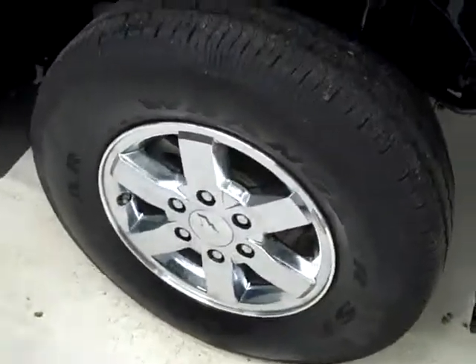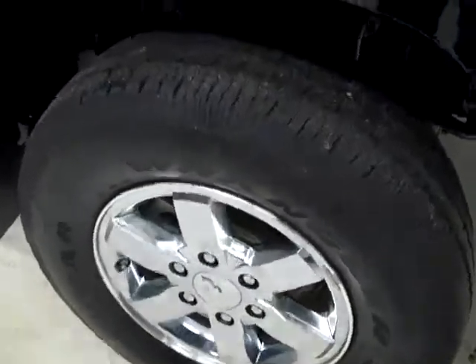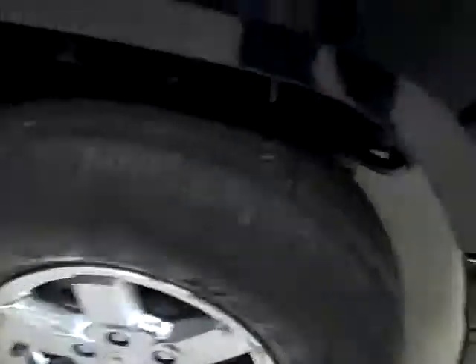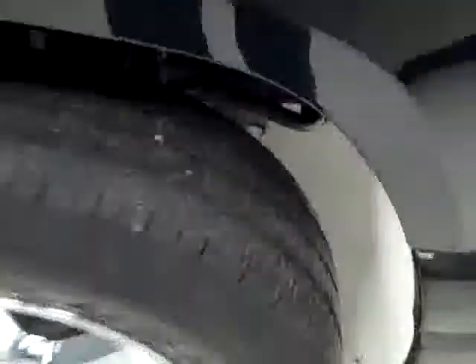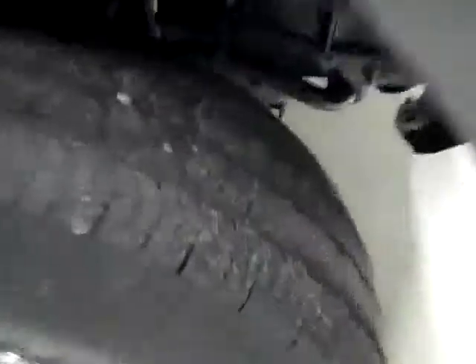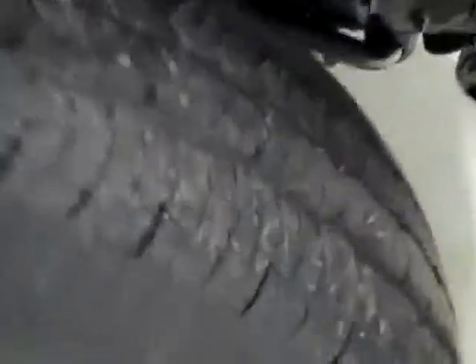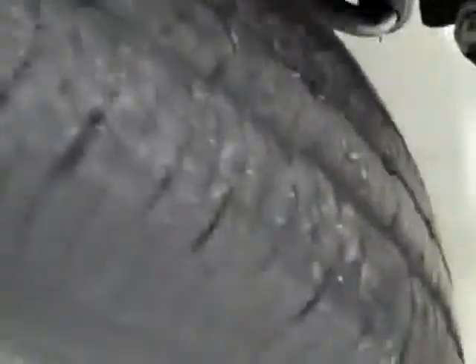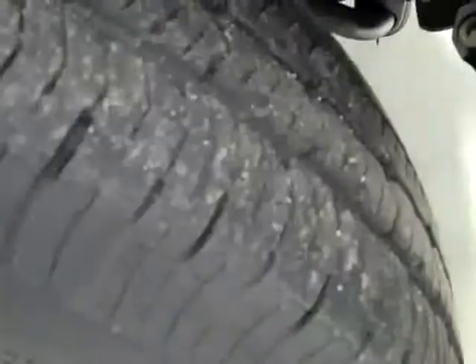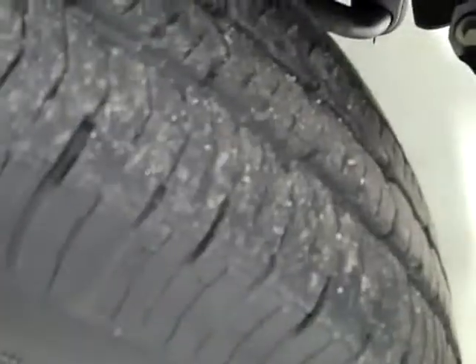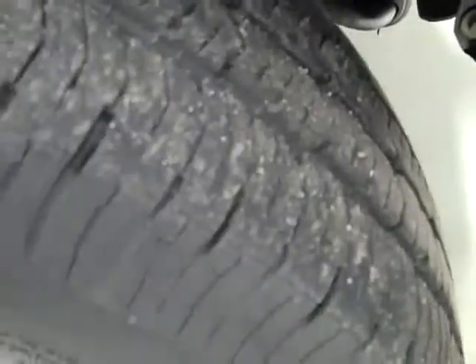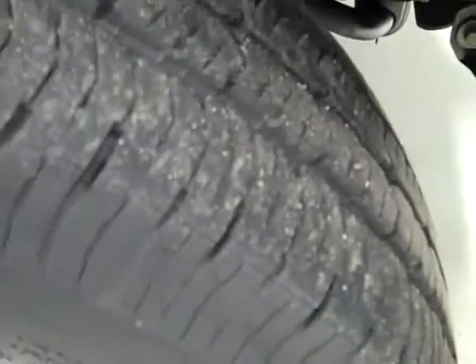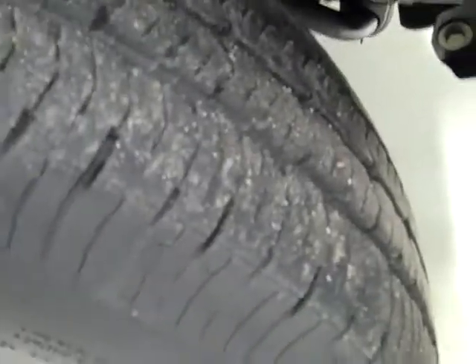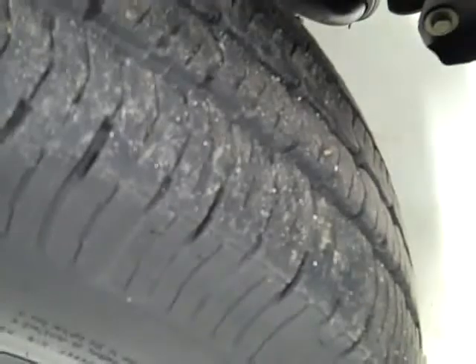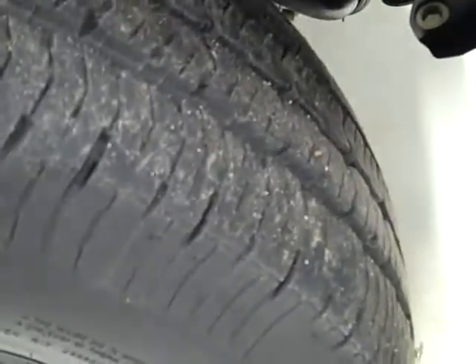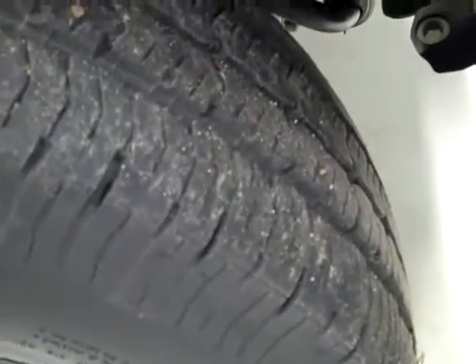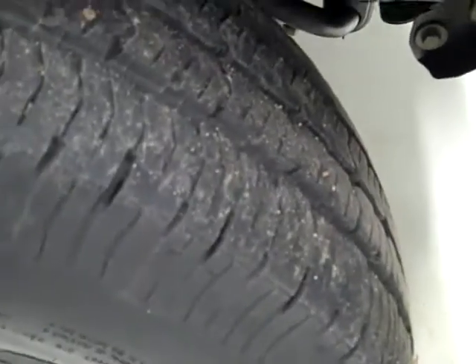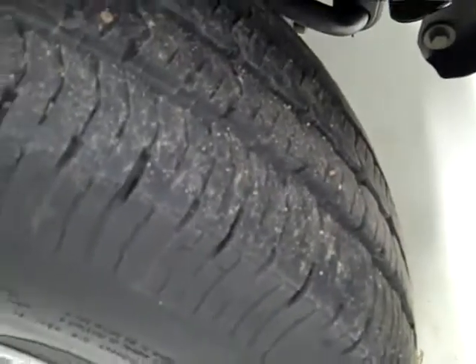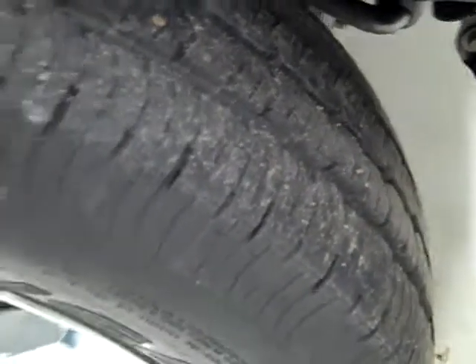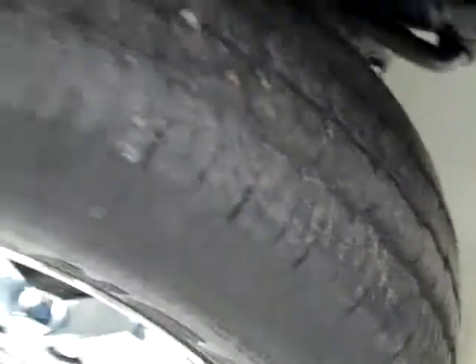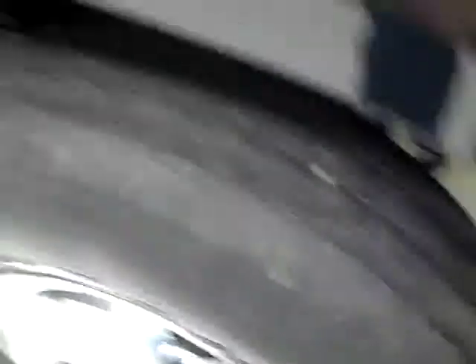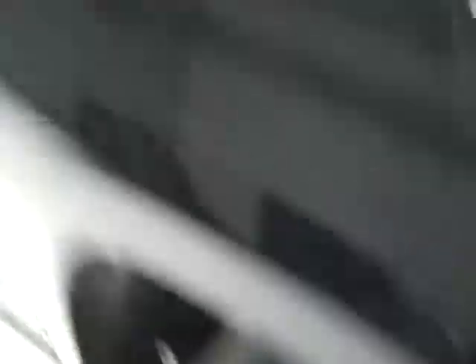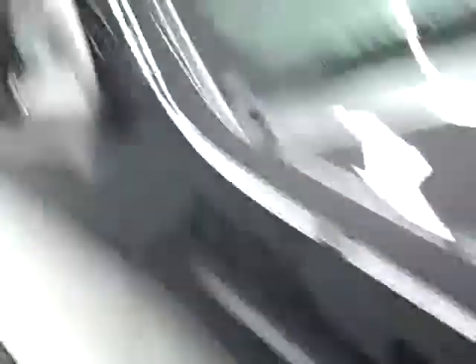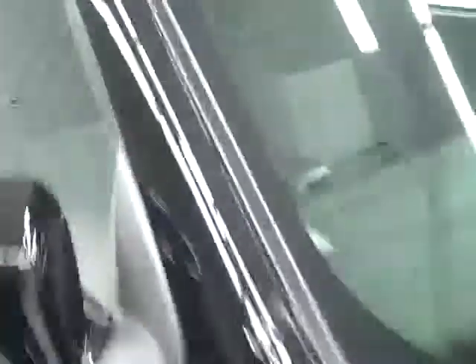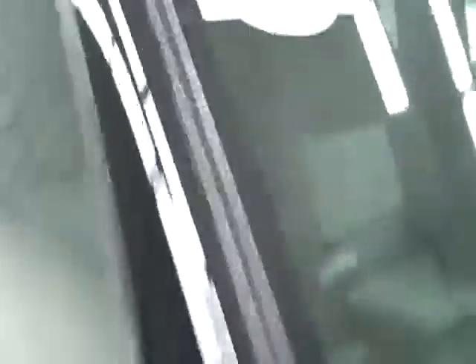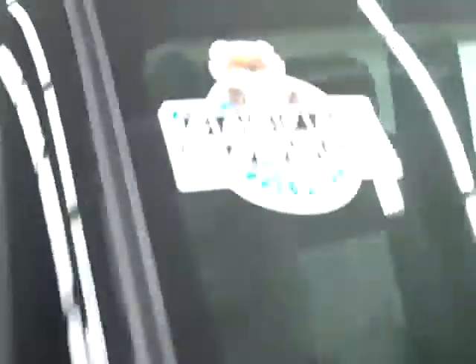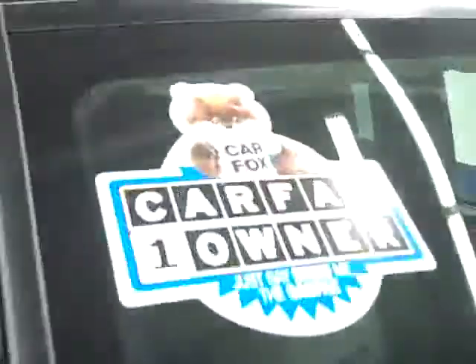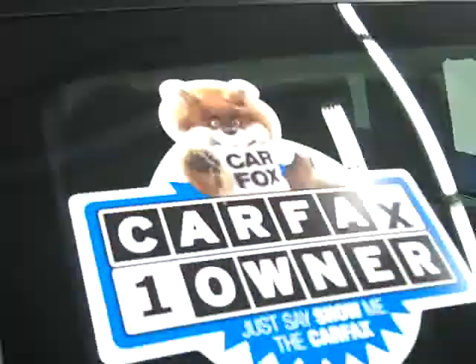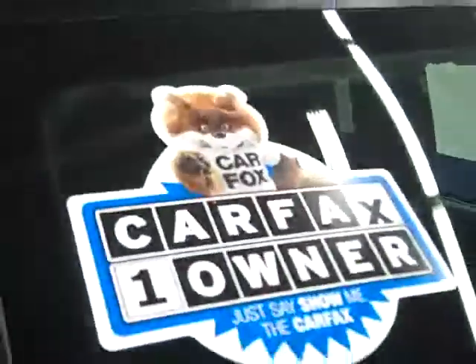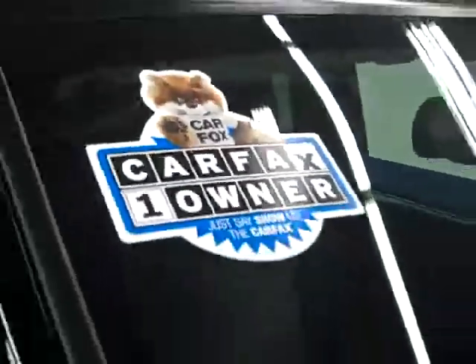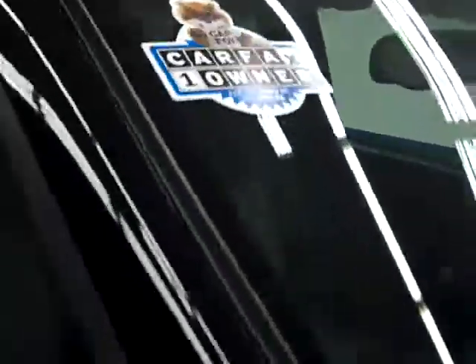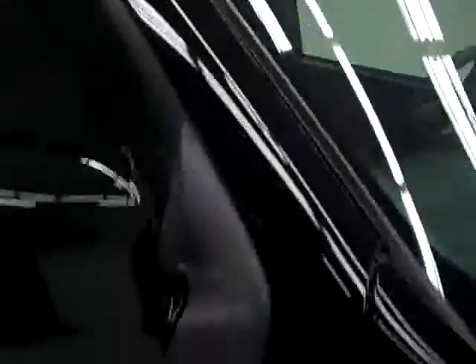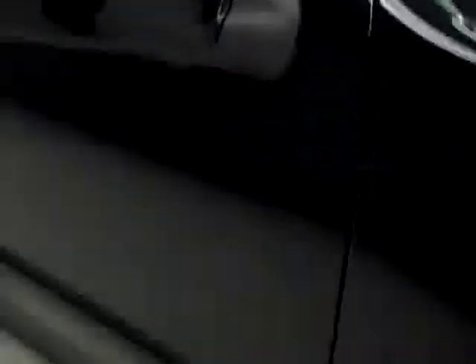These Goodyear Wrangler ST tires have quite a lot of their tread left — I'm going to say 60, maybe 70% of their tread. And this is a one owner vehicle with a clean Carfax.